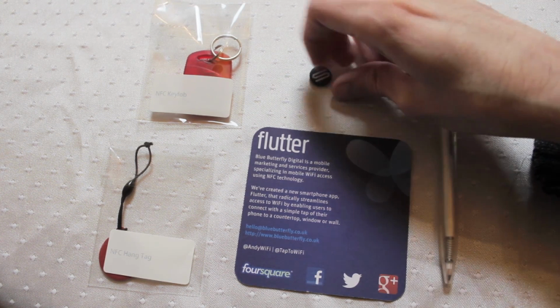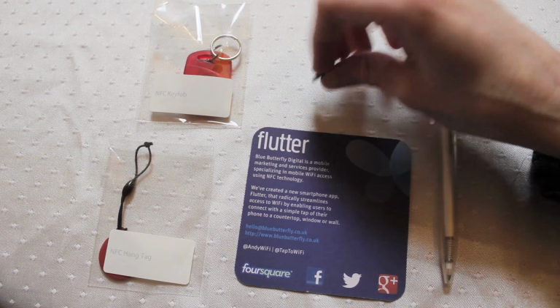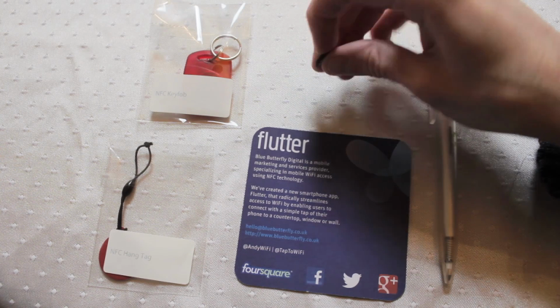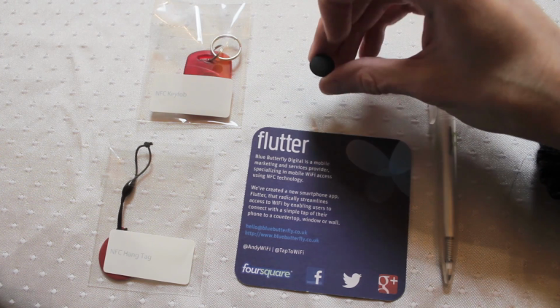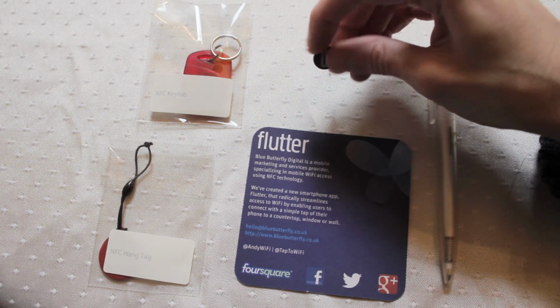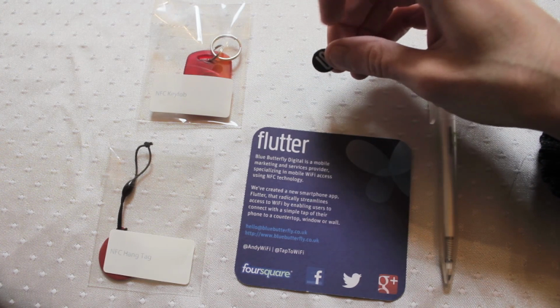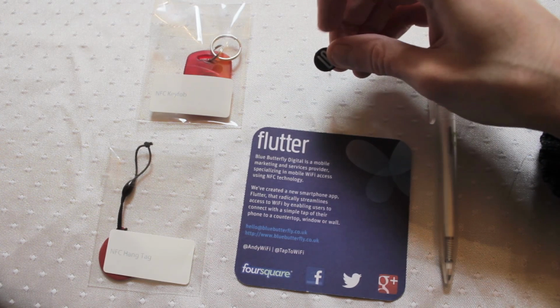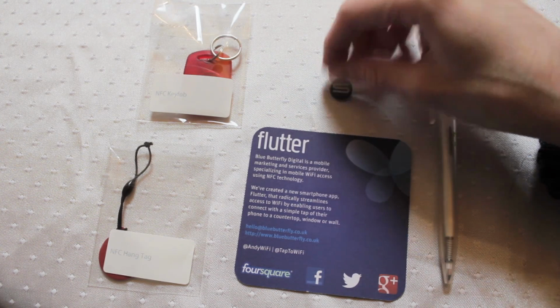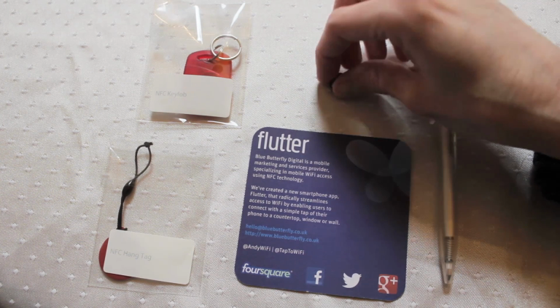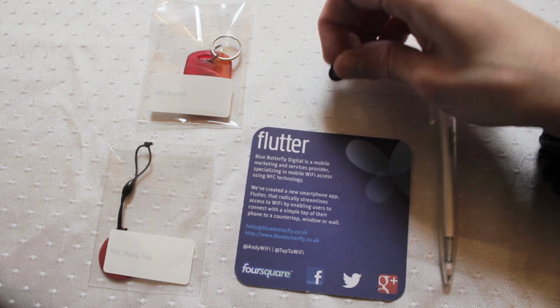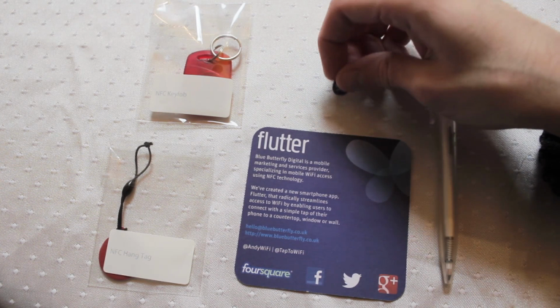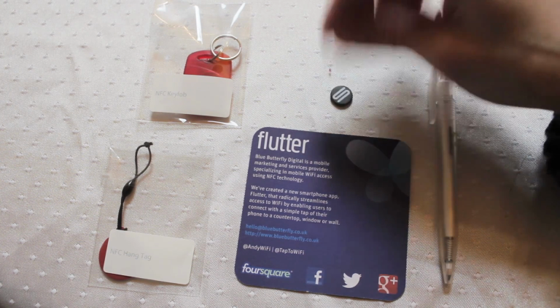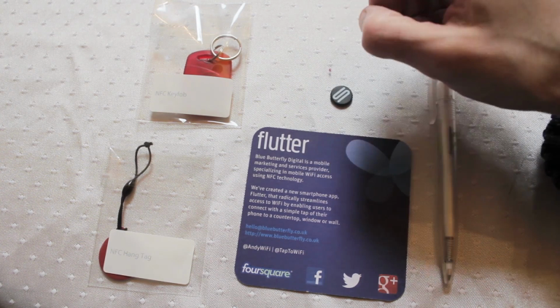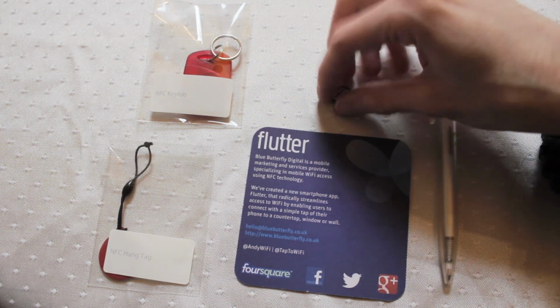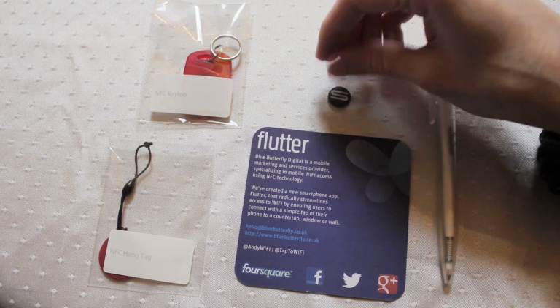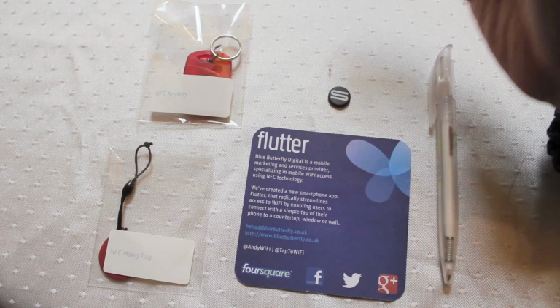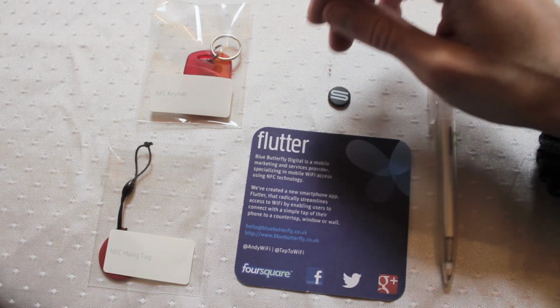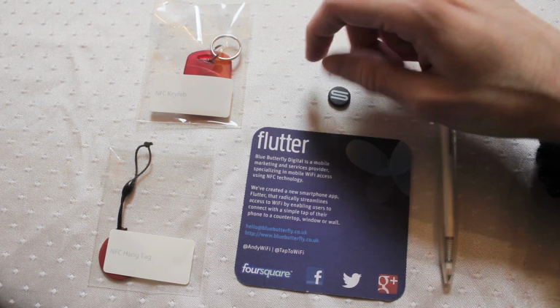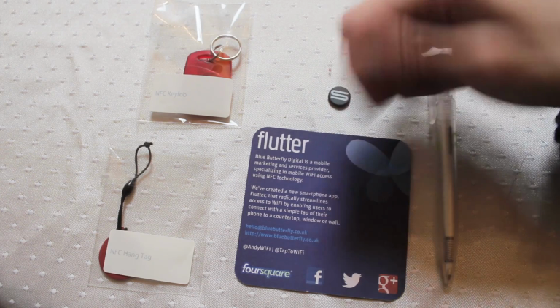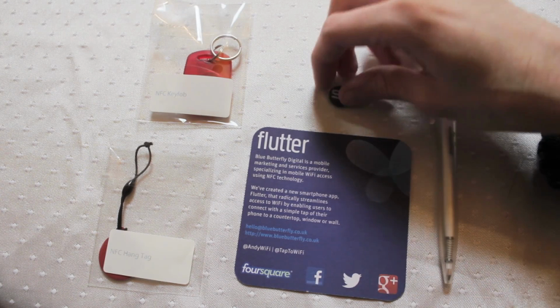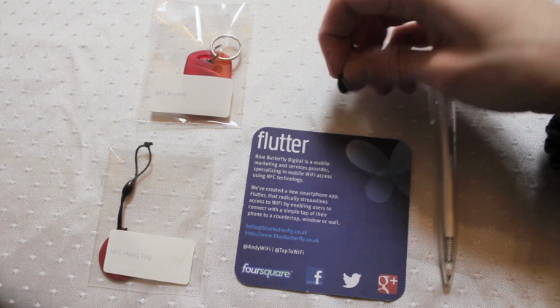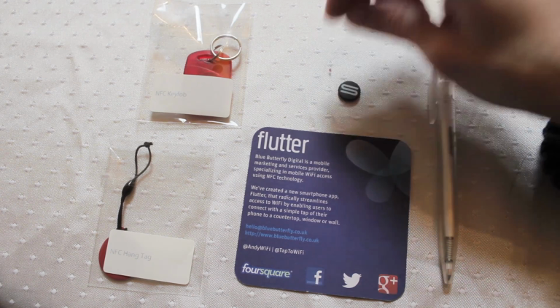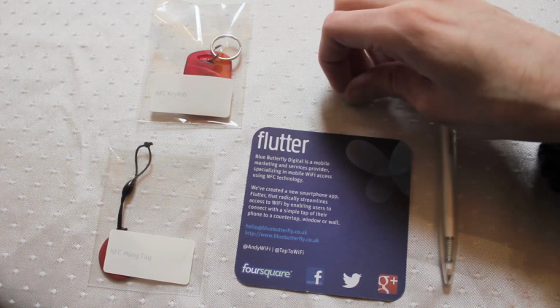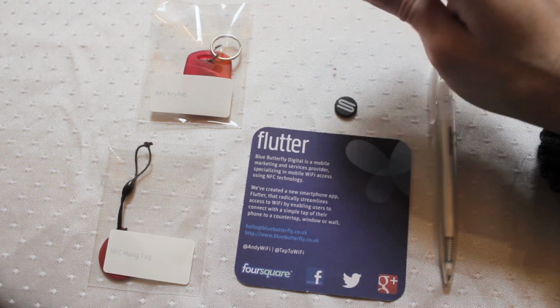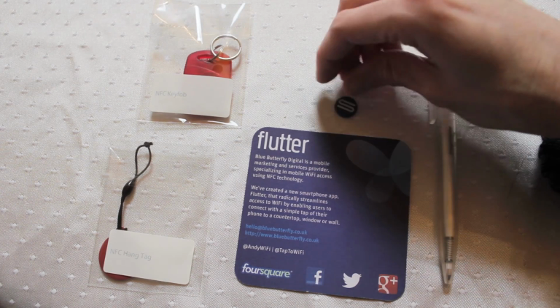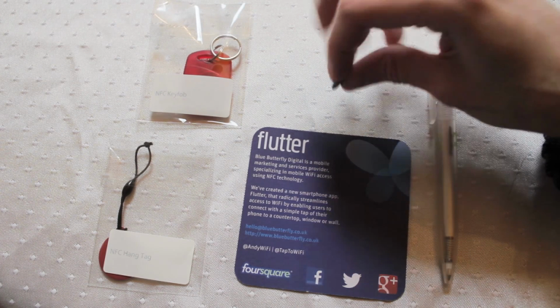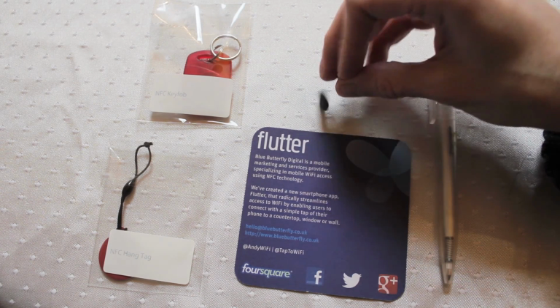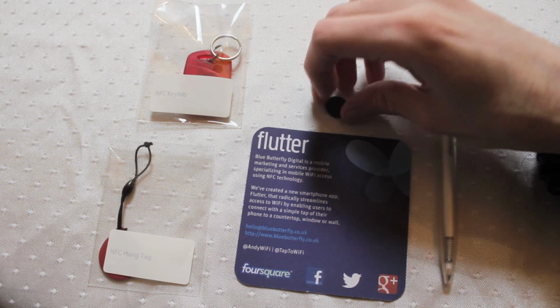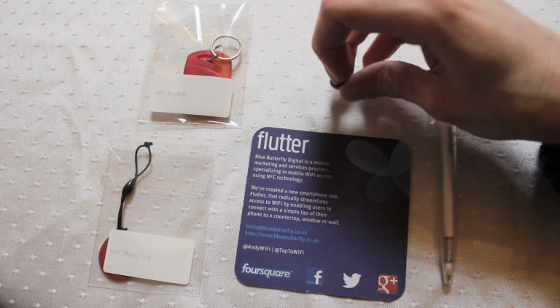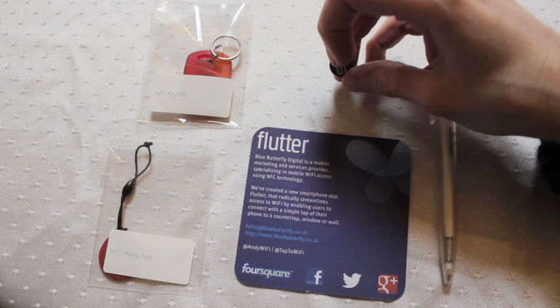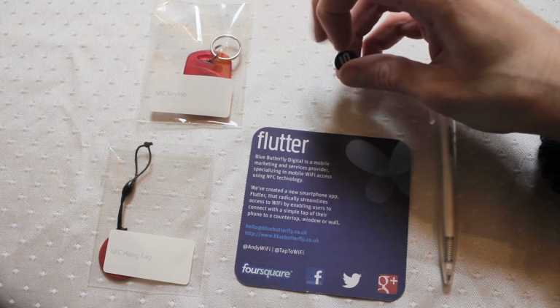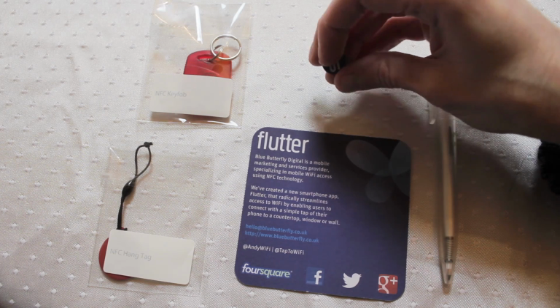This particular tag I'm going to be keeping in my wallet, in one little compartment, and if I need to quickly access one particular feature on my phone I flip open my wallet, scan the tag, and off we go. Really, really small little versatile tag.